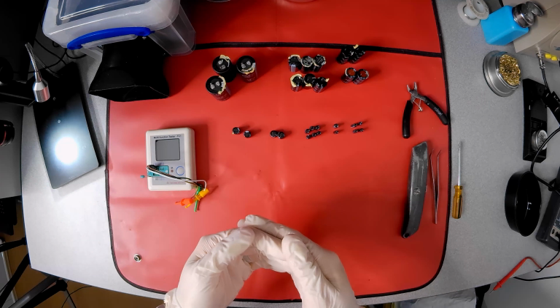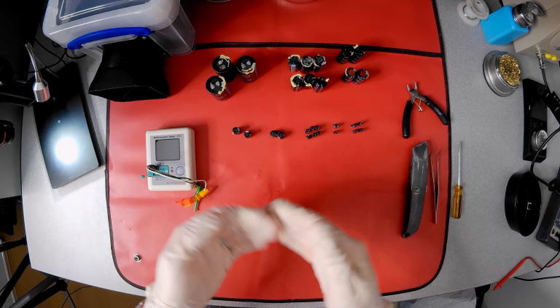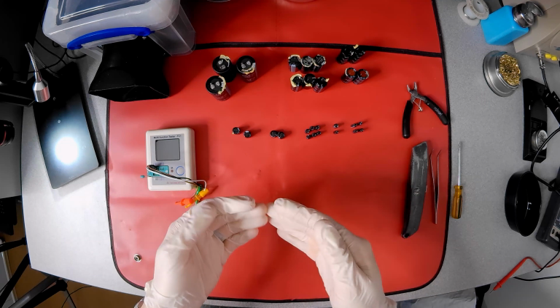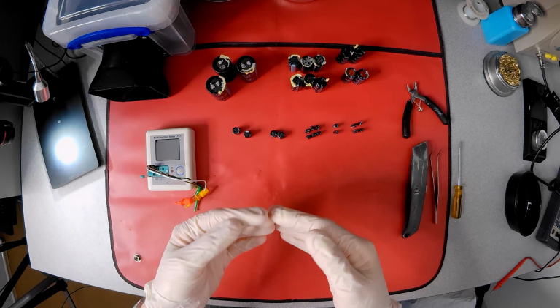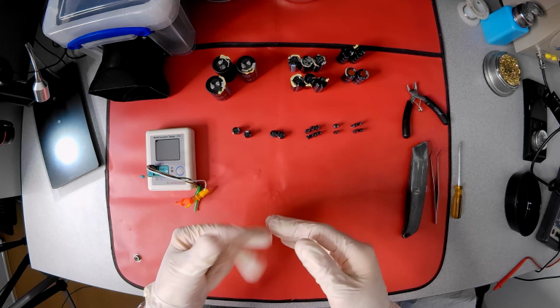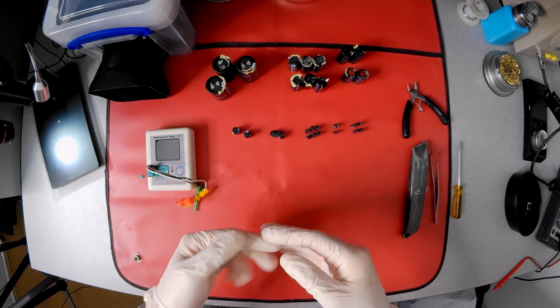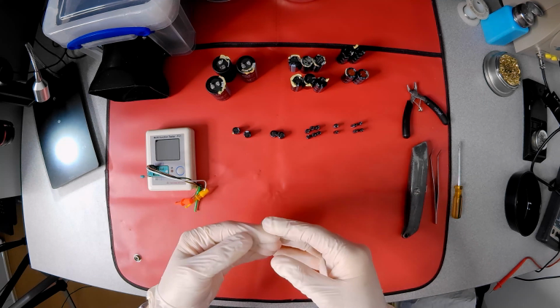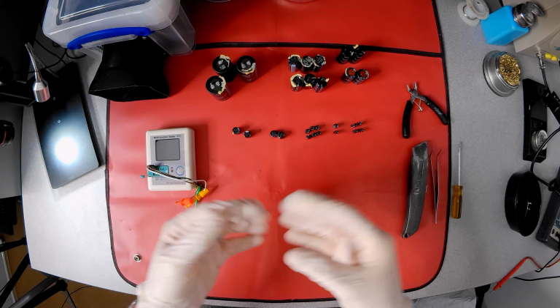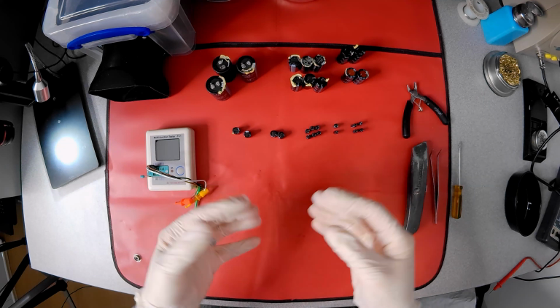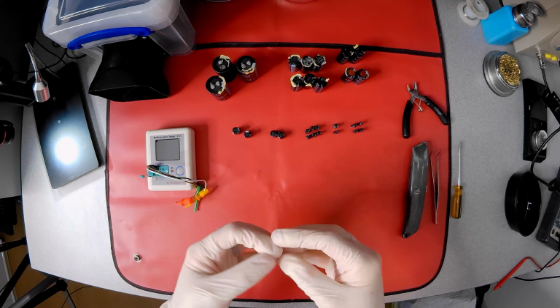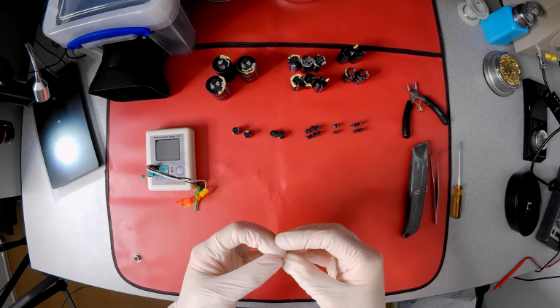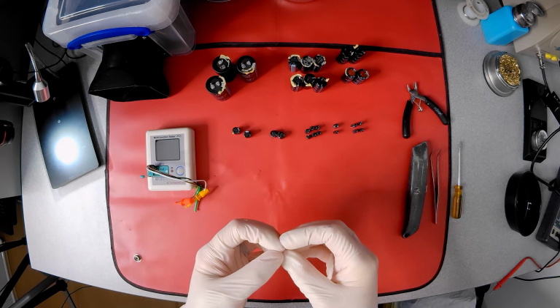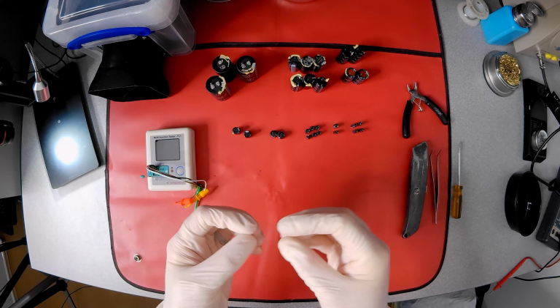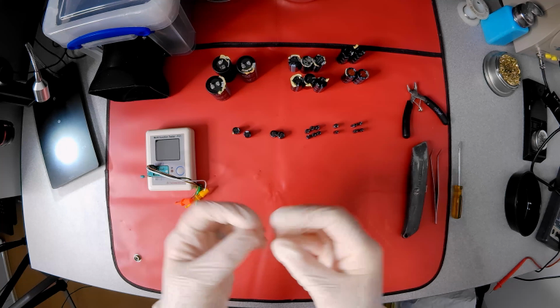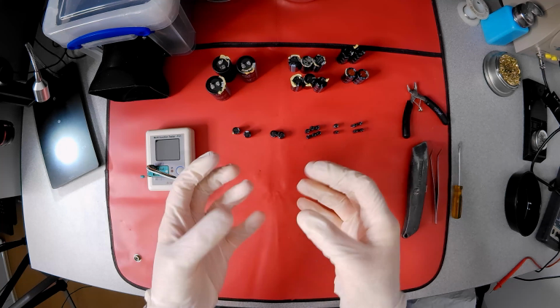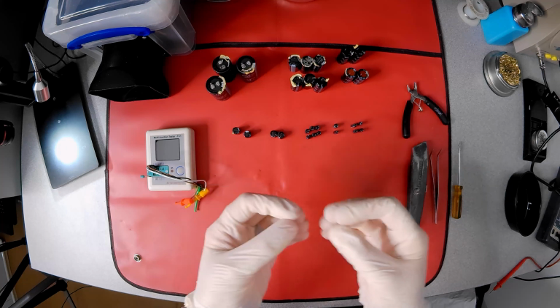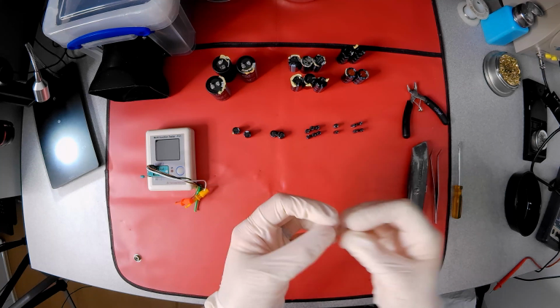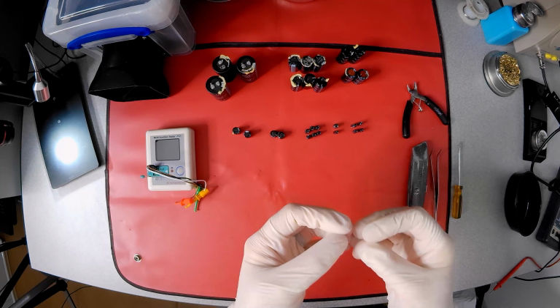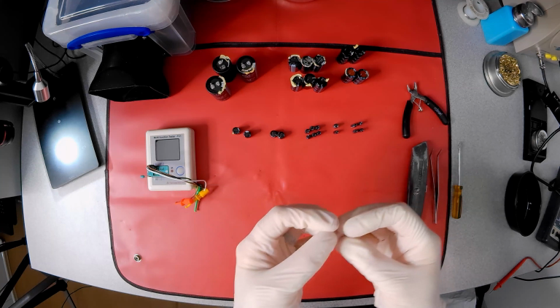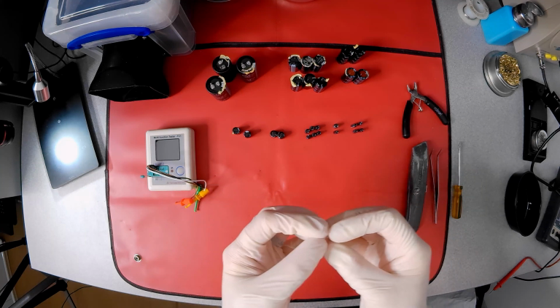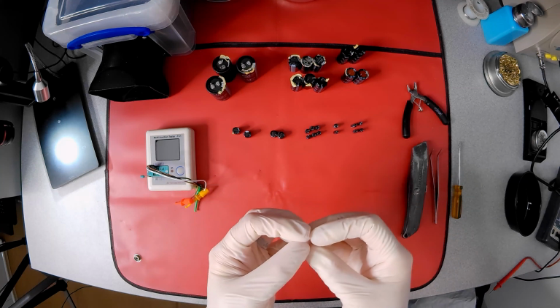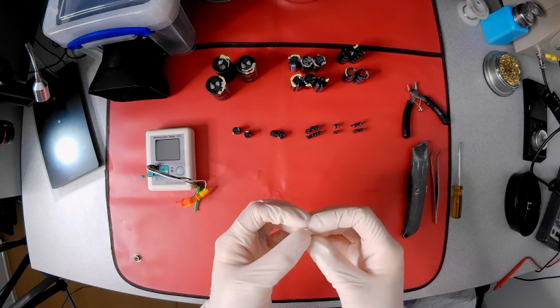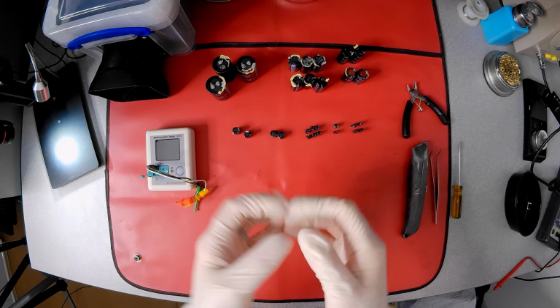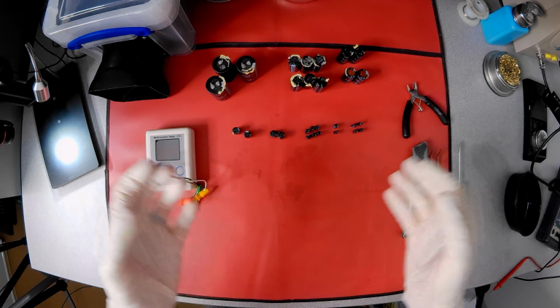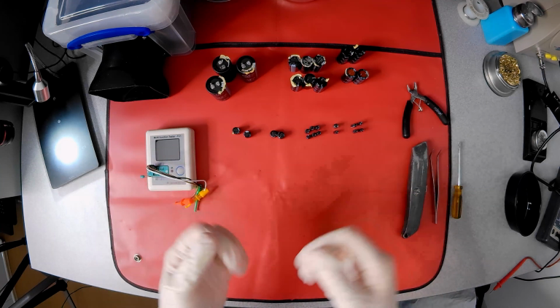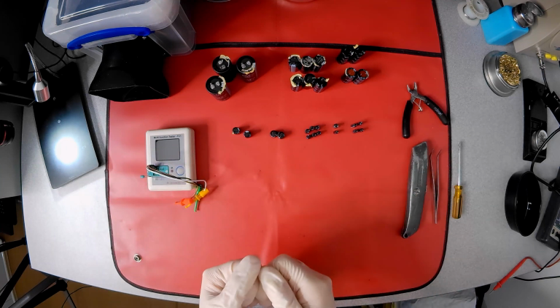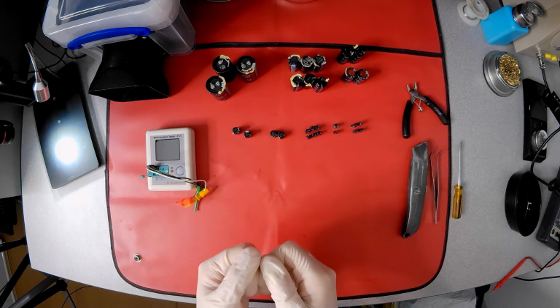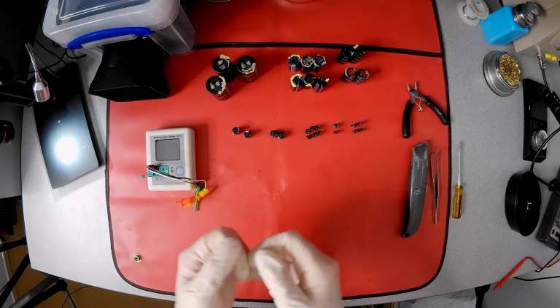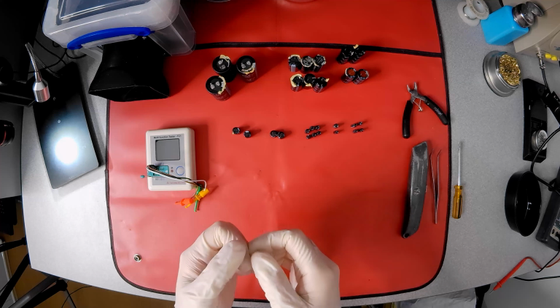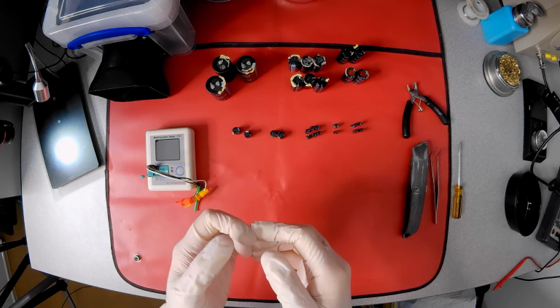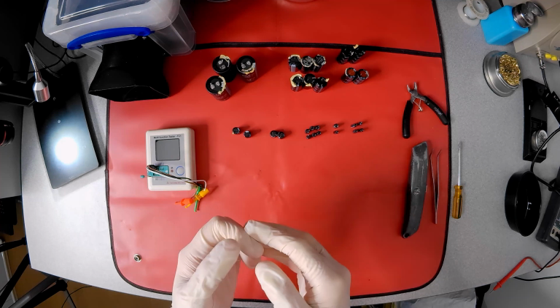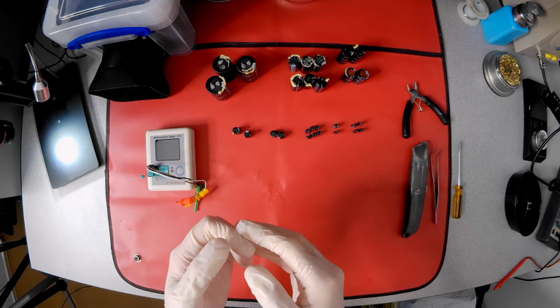I have some knowledge of how capacitors work, and that these electrolytic capacitors usually leak and dry up over time. But I'm sat here wondering what they look like inside.